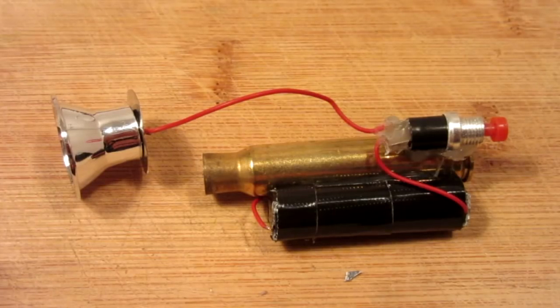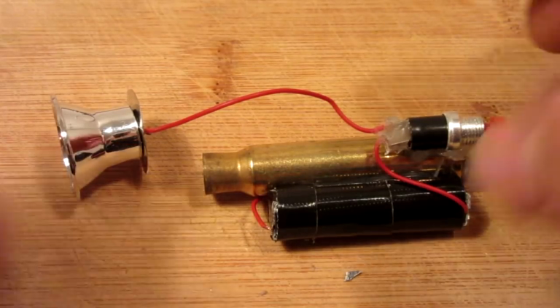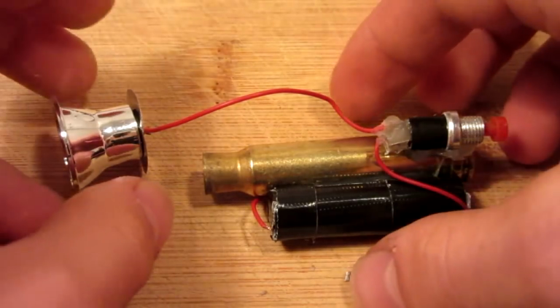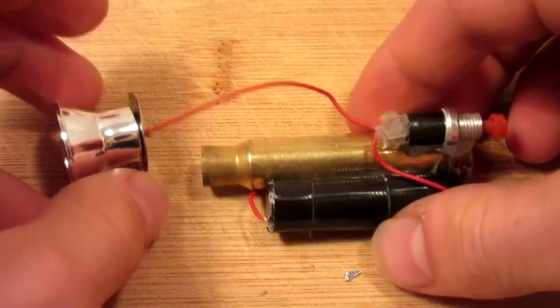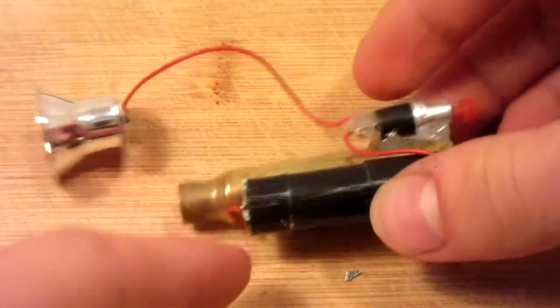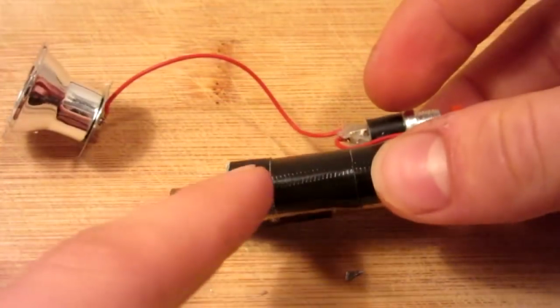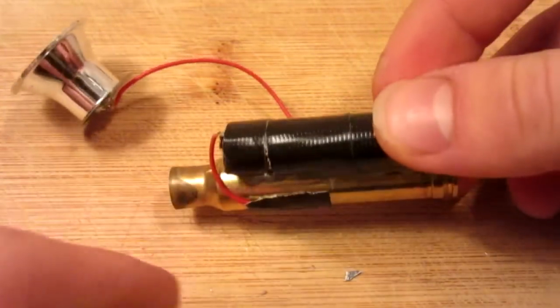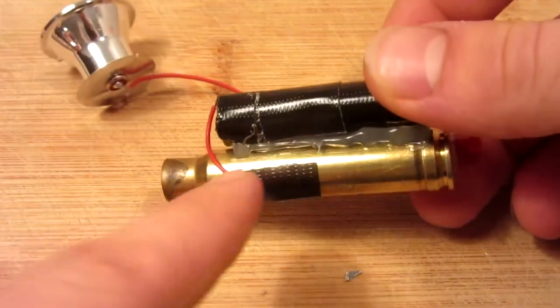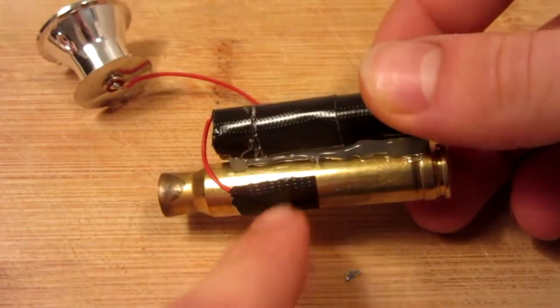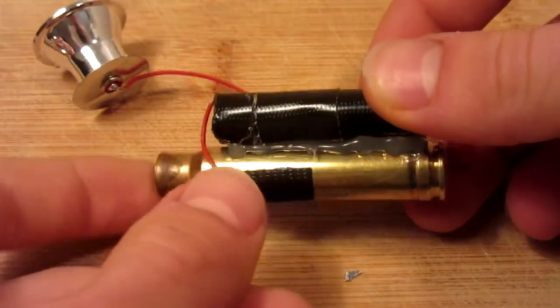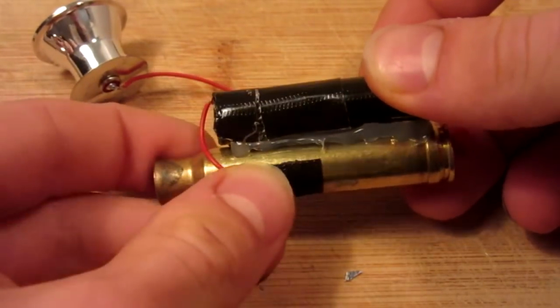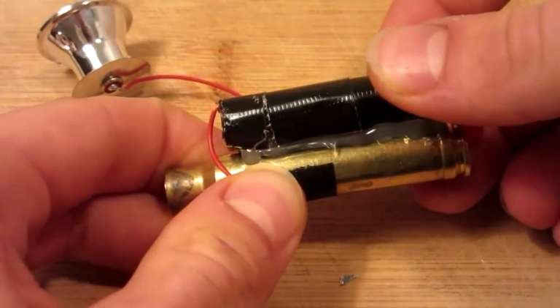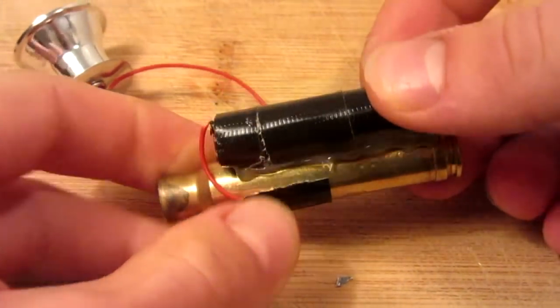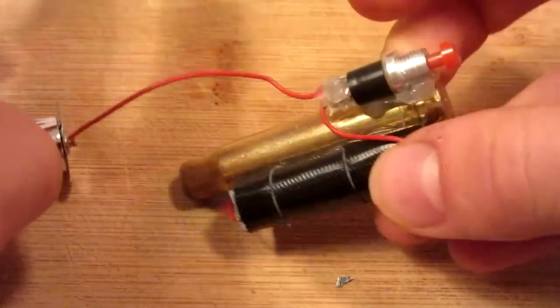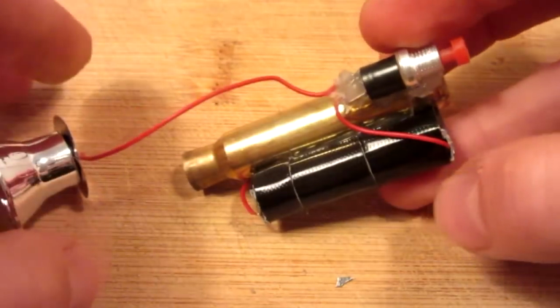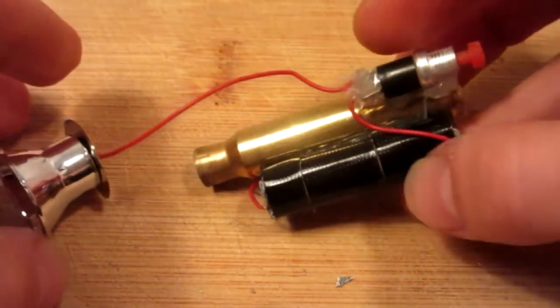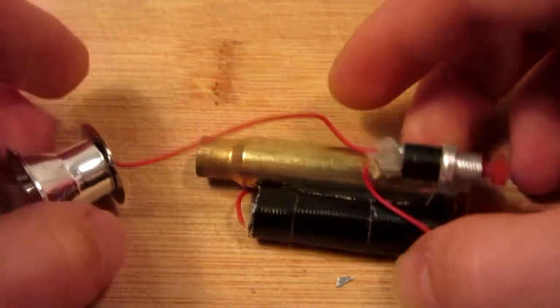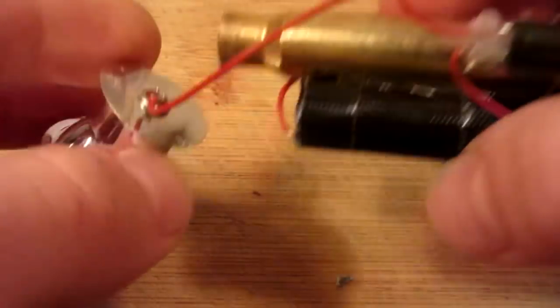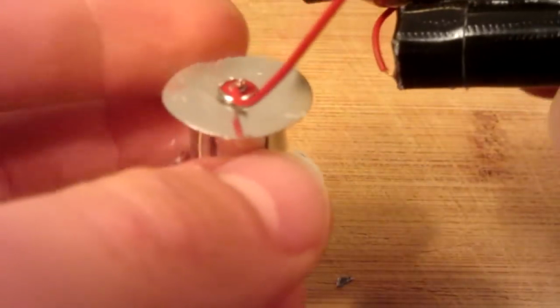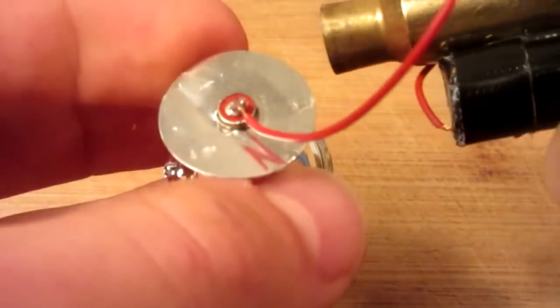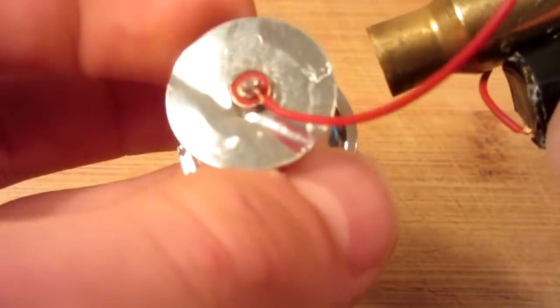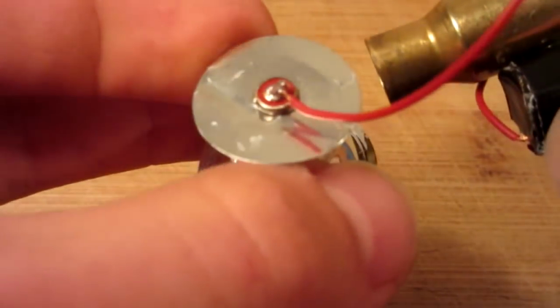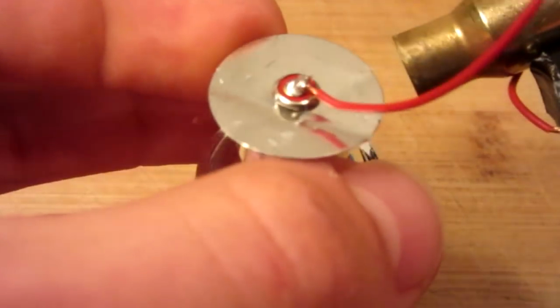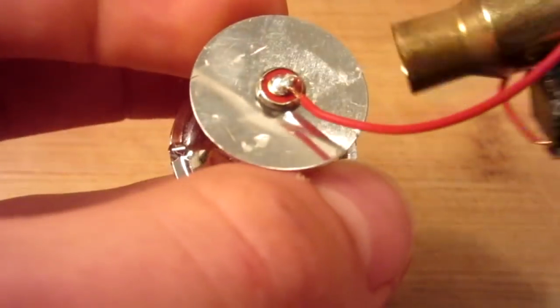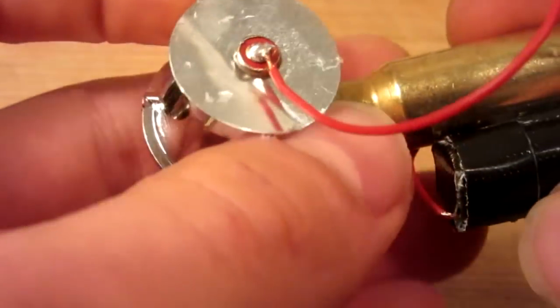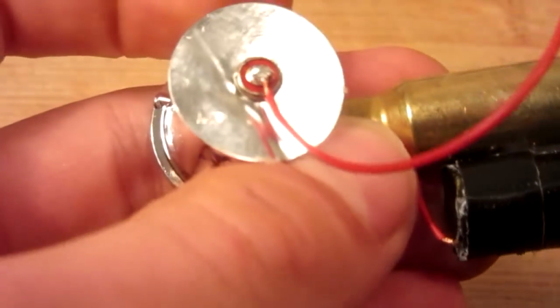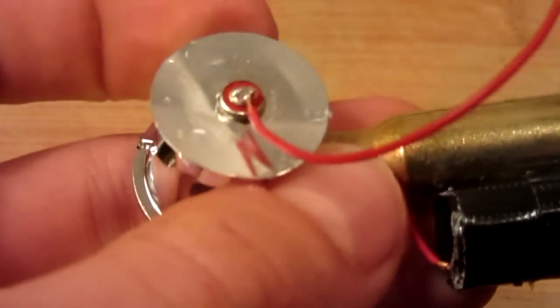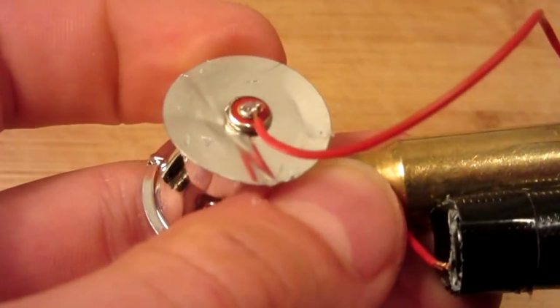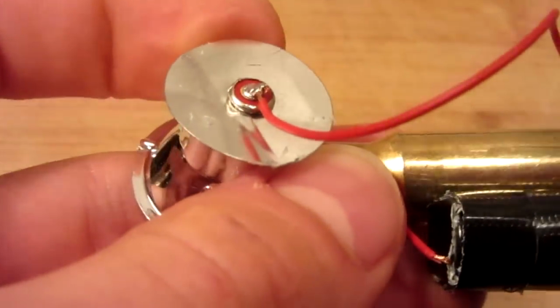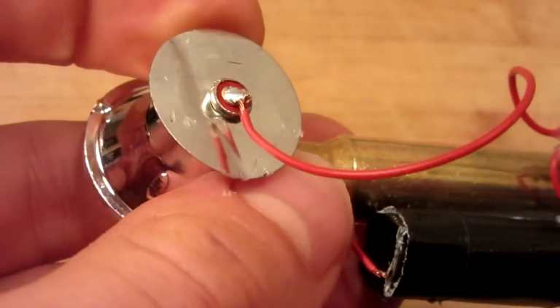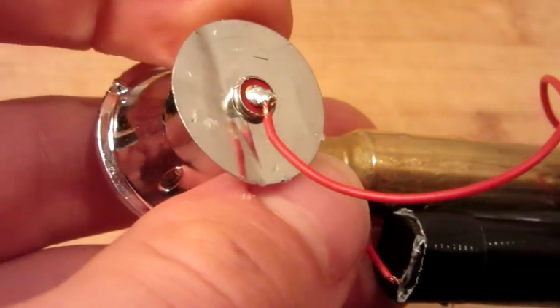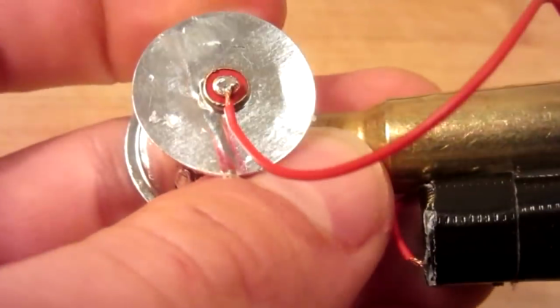Here are the final wiring connections. I have negative from the battery taped directly to the shell casing, then the positive from the switch — use some solder and put it directly on that nipple on the end of the LED.